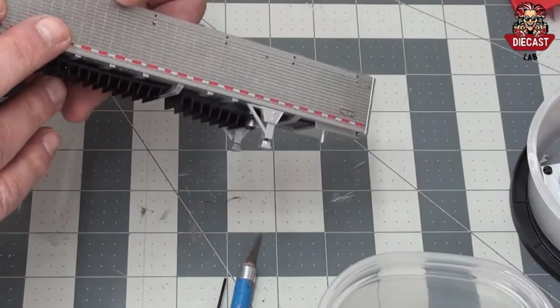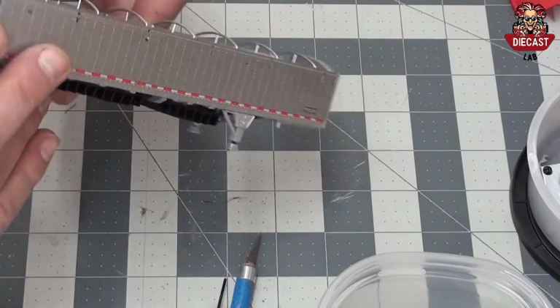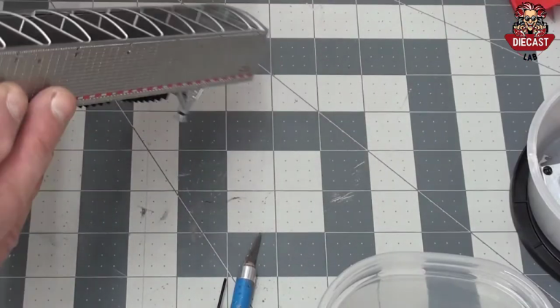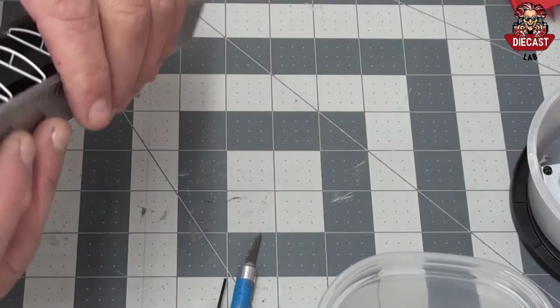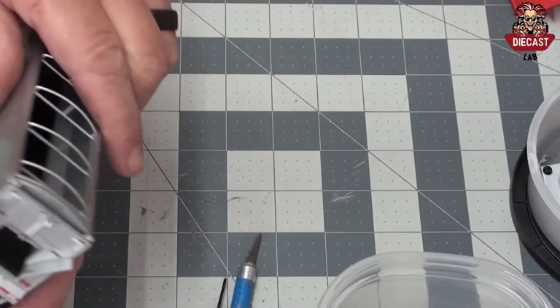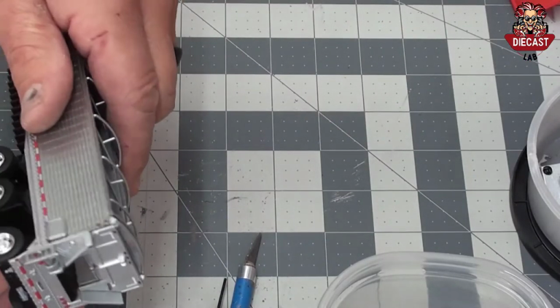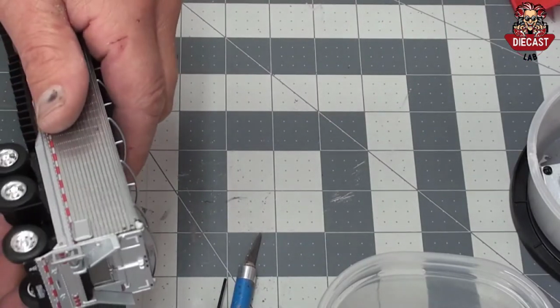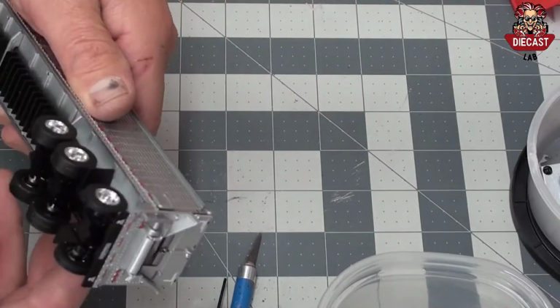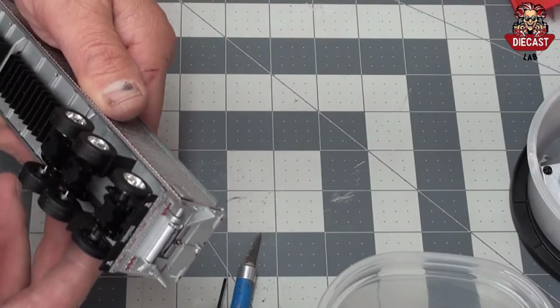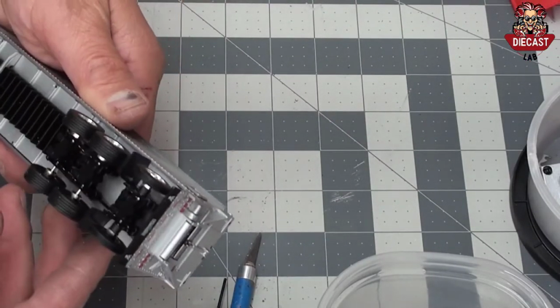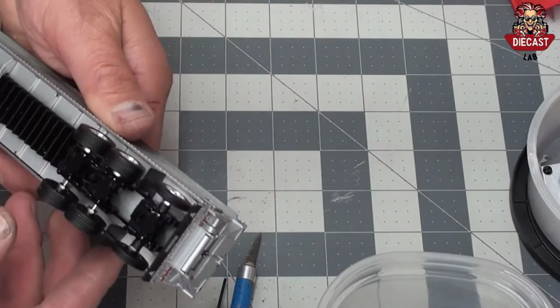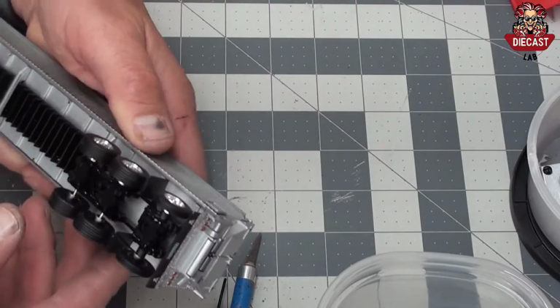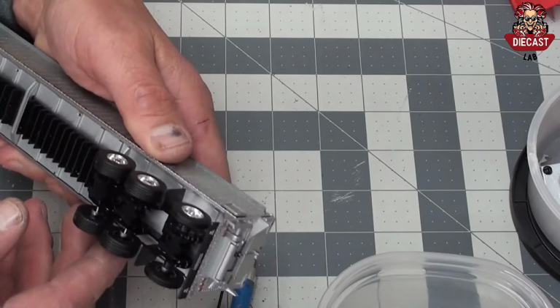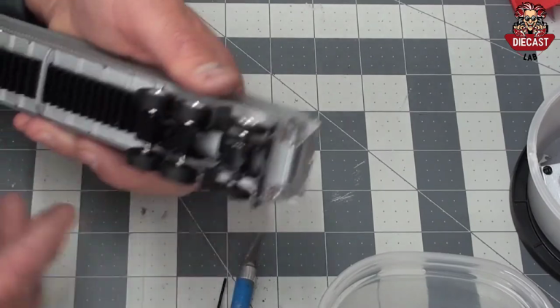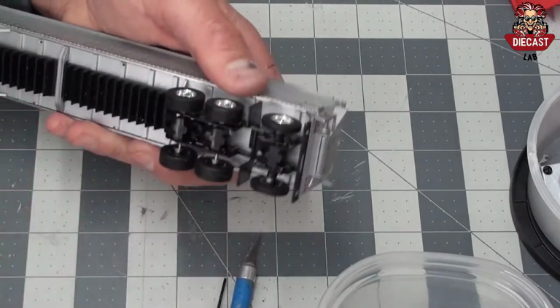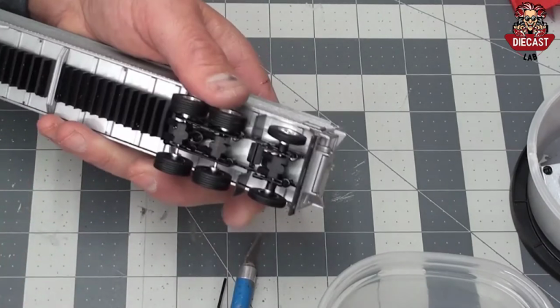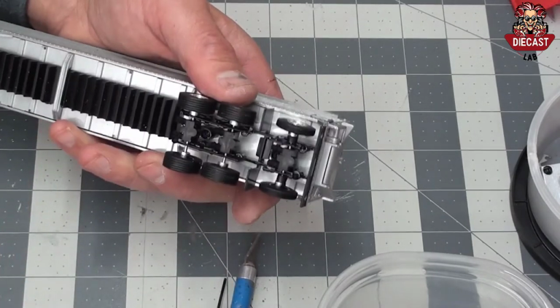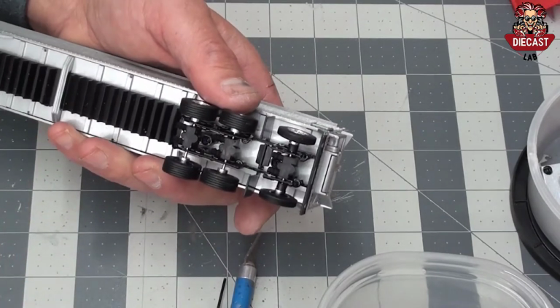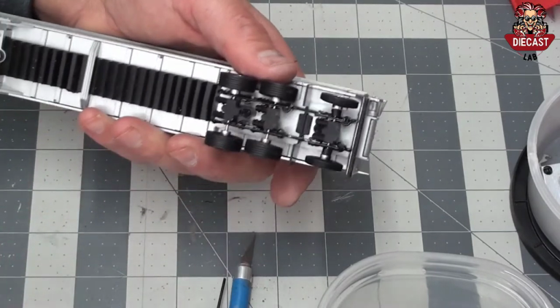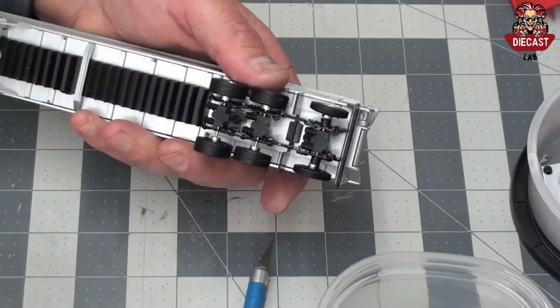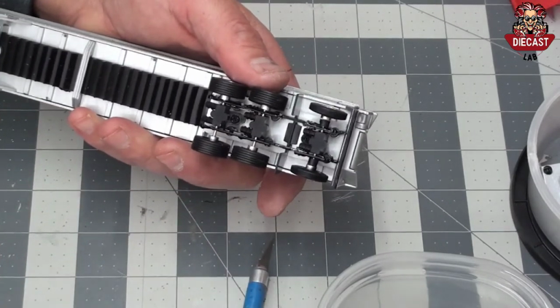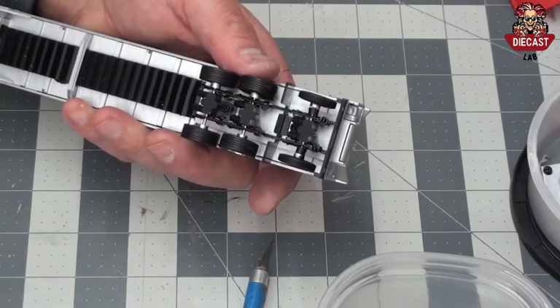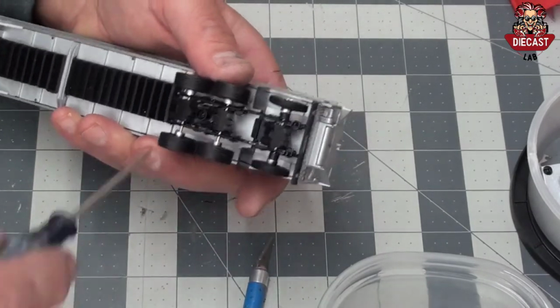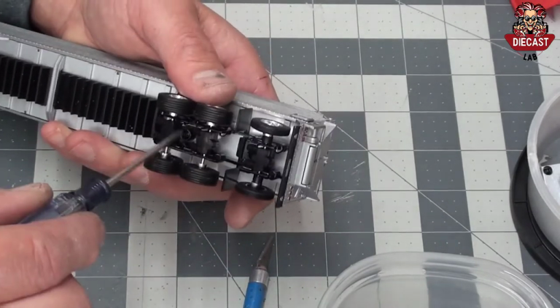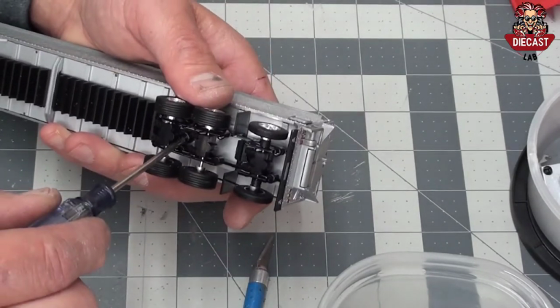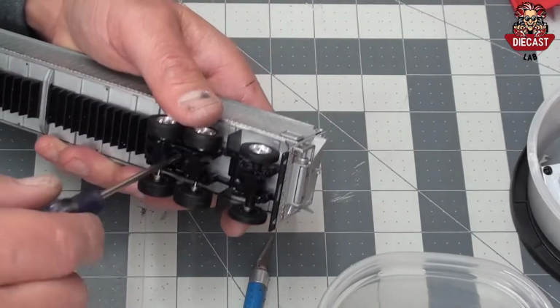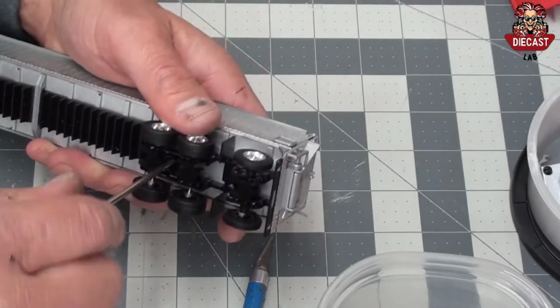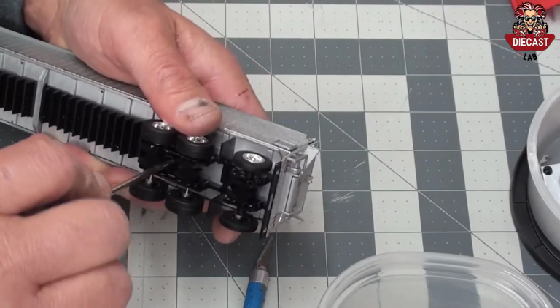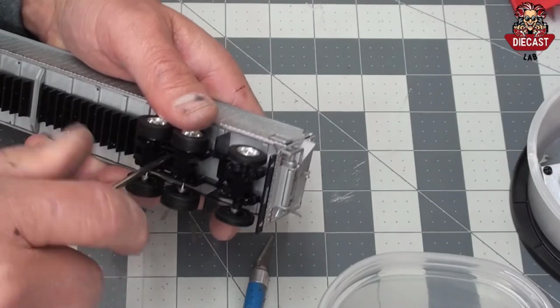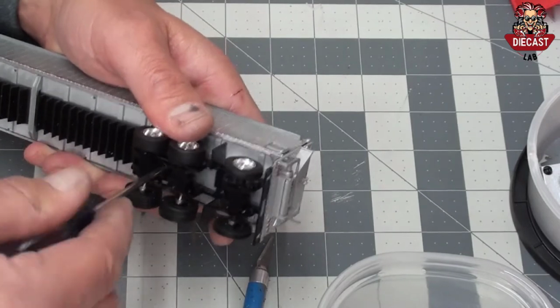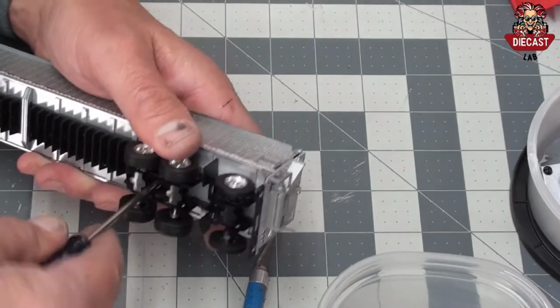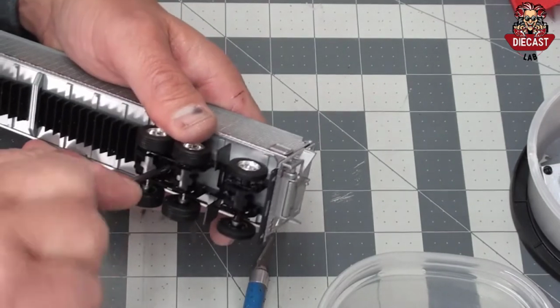To disassemble a DCP tri-axle belt trailer, first remove the tarp hooks by pulling and twisting with a needle nose plier. Then peel off the tarp by gently pulling.